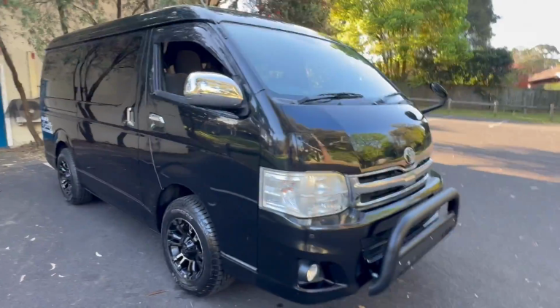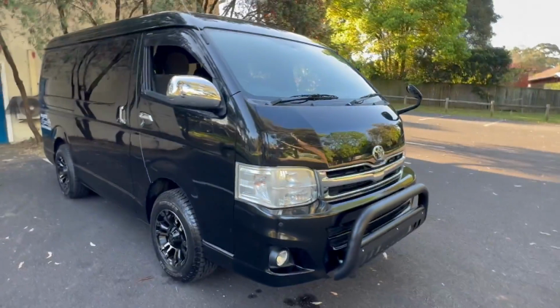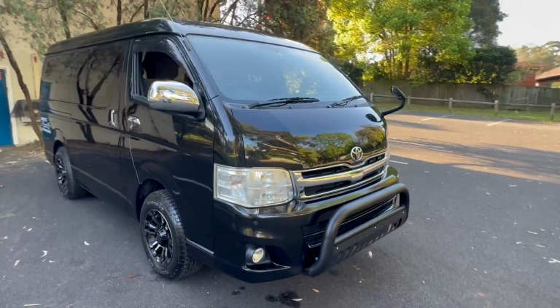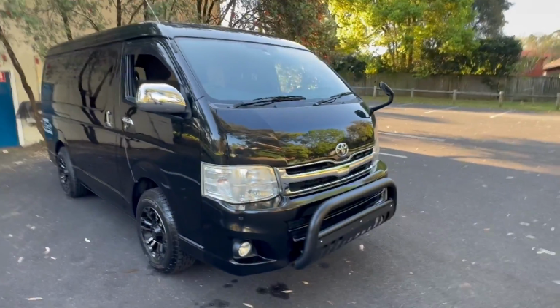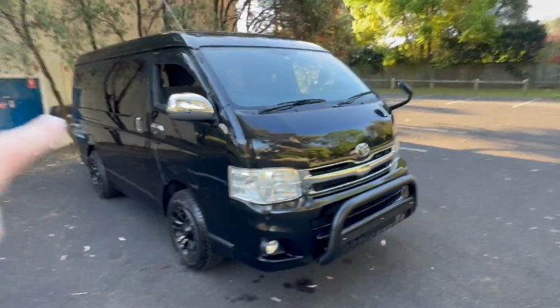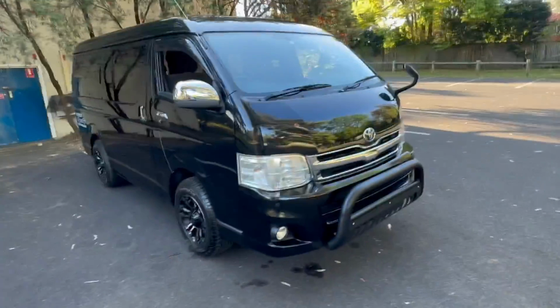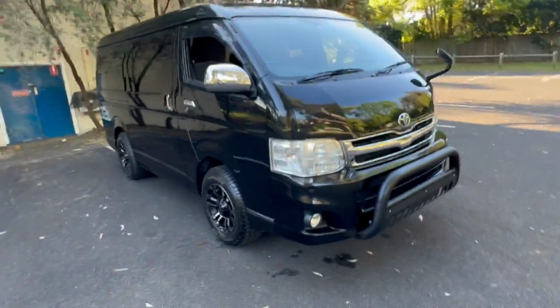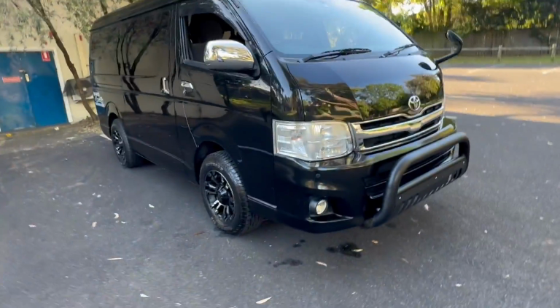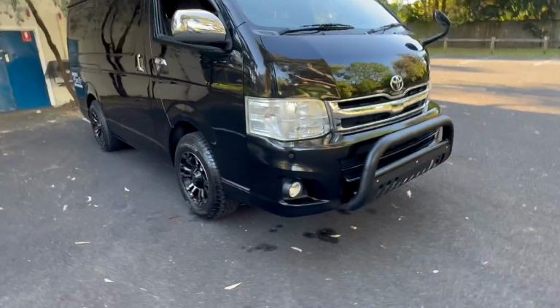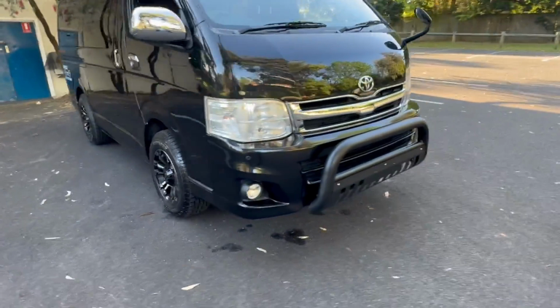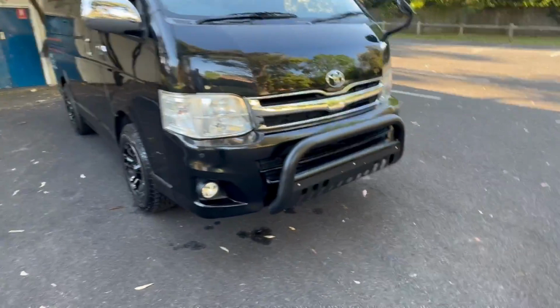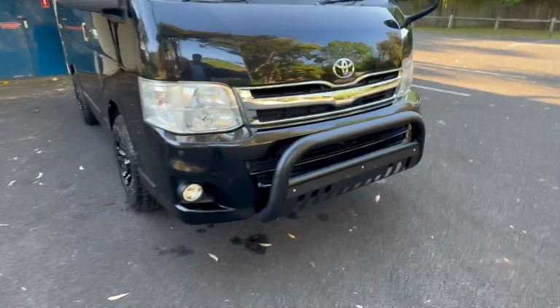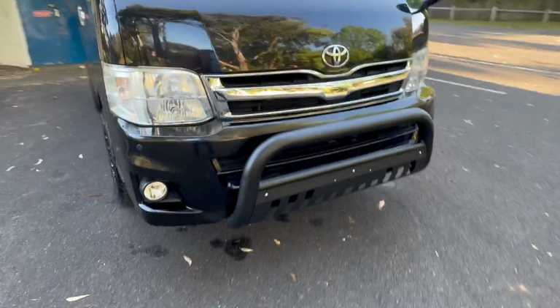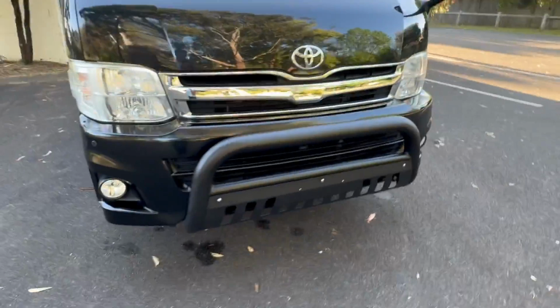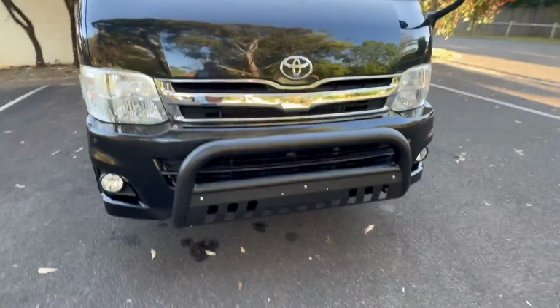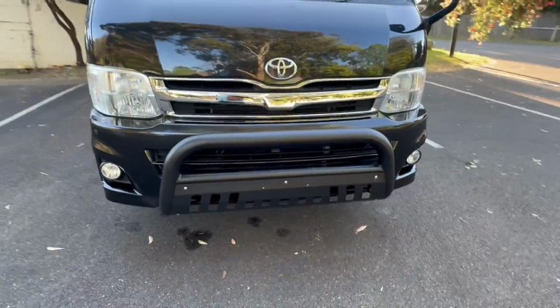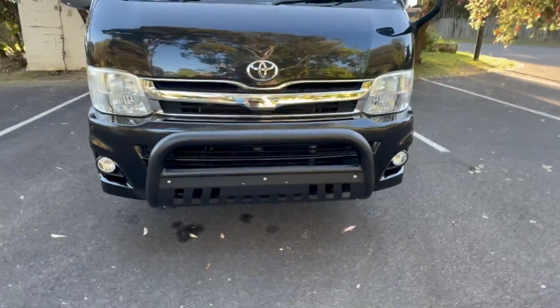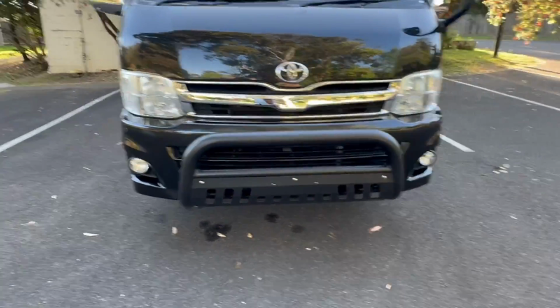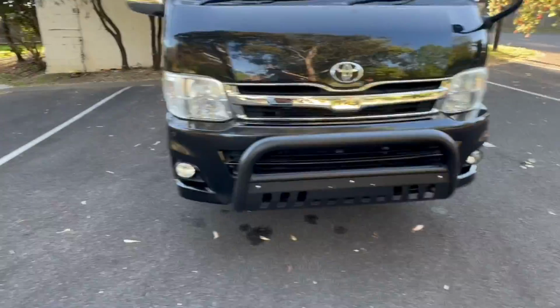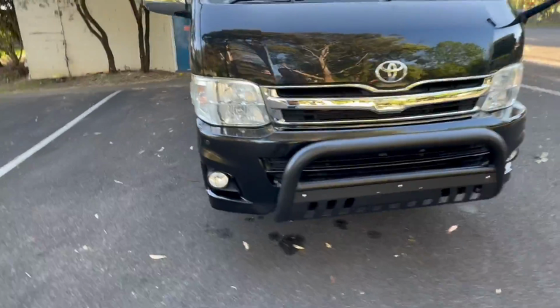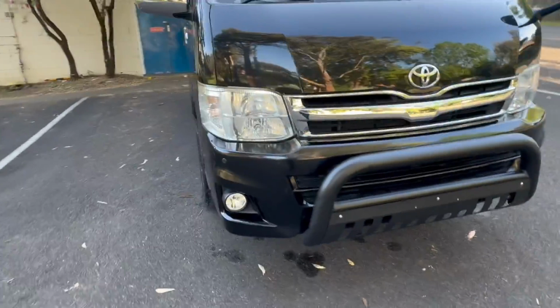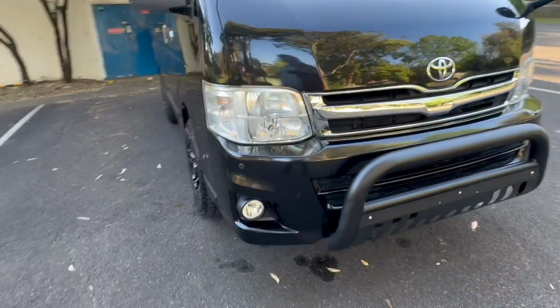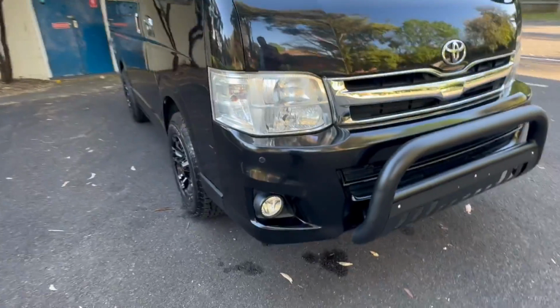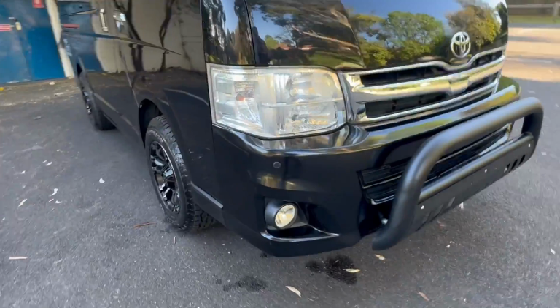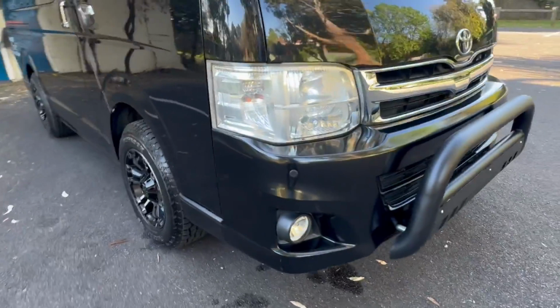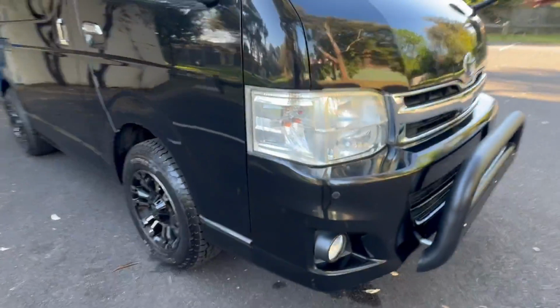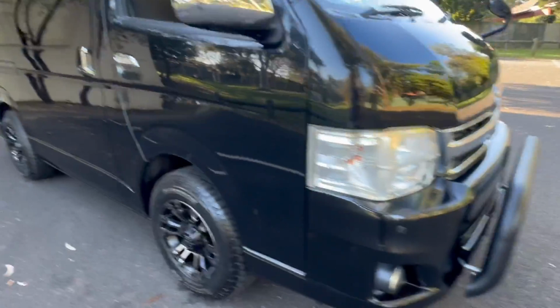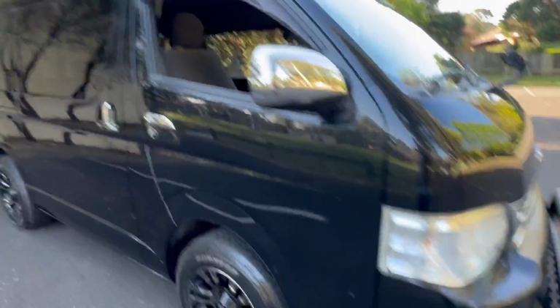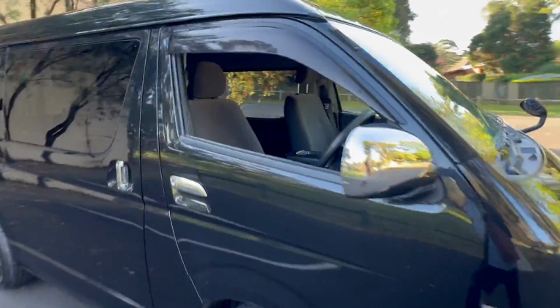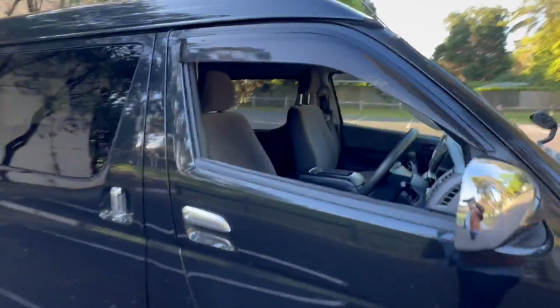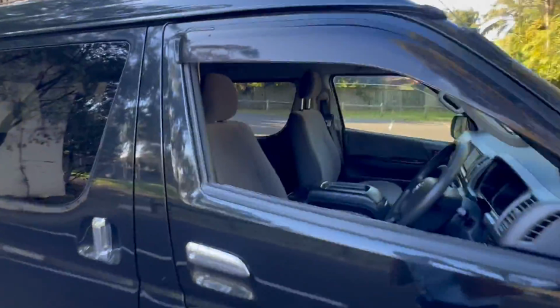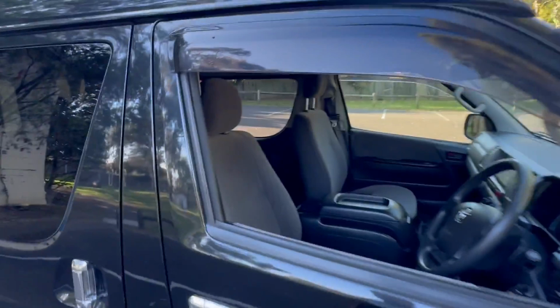It's got the chrome pack: chrome grille, chrome mirrors, chrome door handles. It's got a beautiful JDM nudge bar, driving lights, parking sonar, and colour-coded bumpers. It's got a nice weather shield.